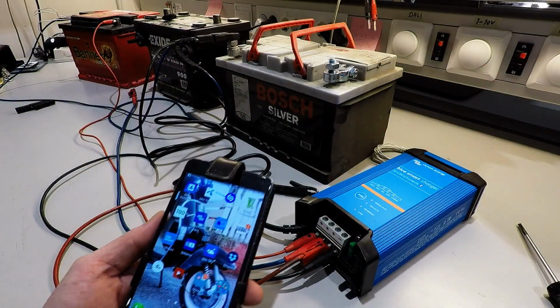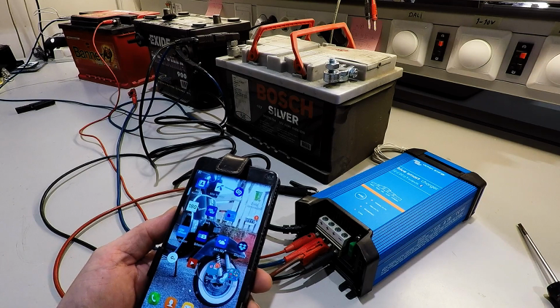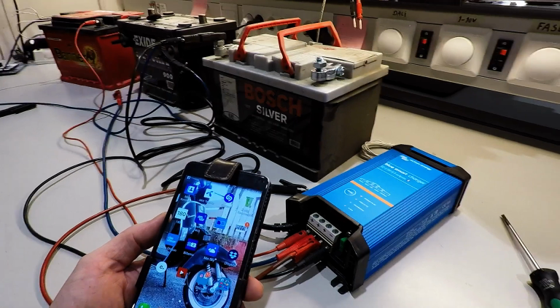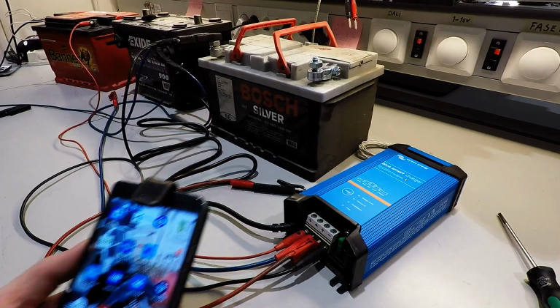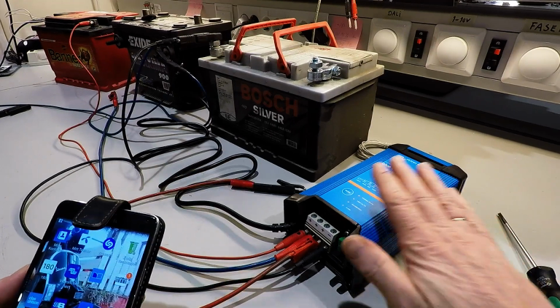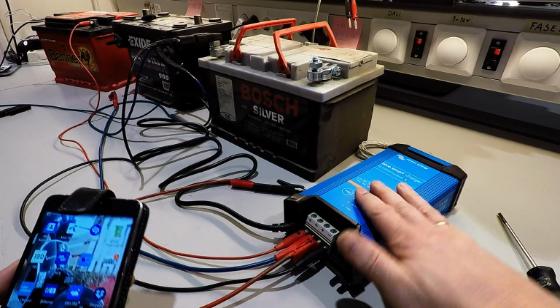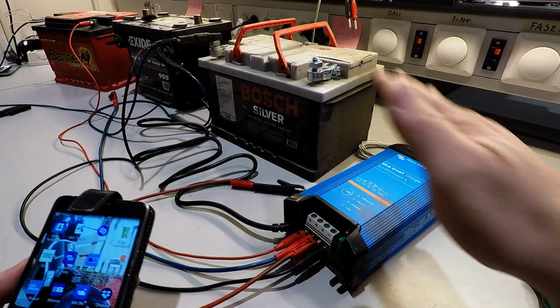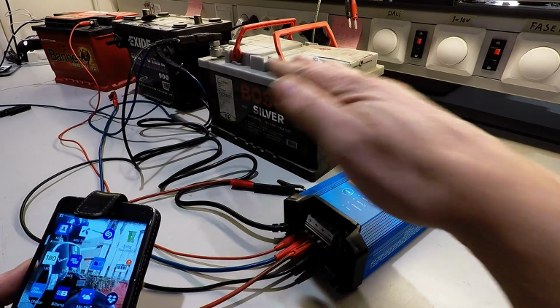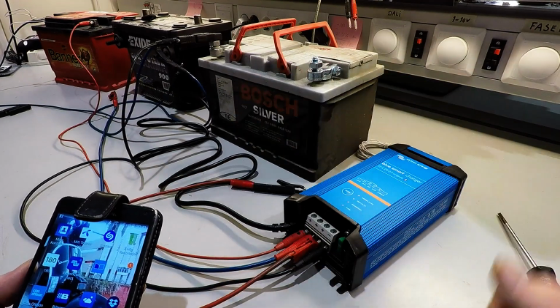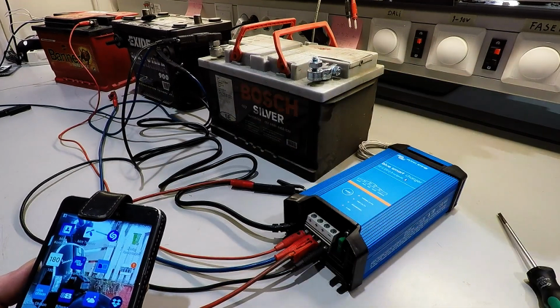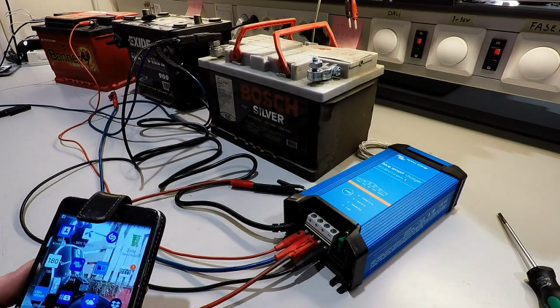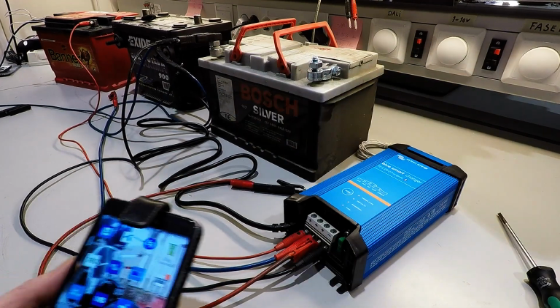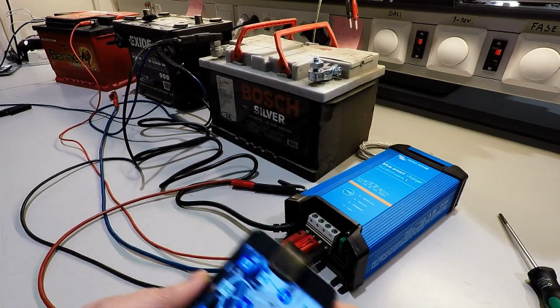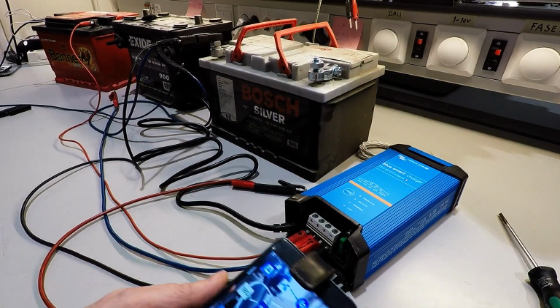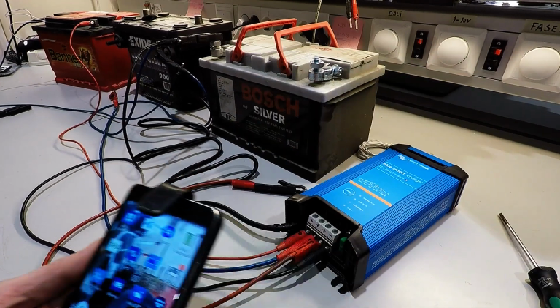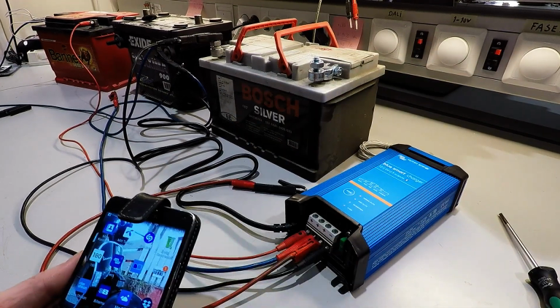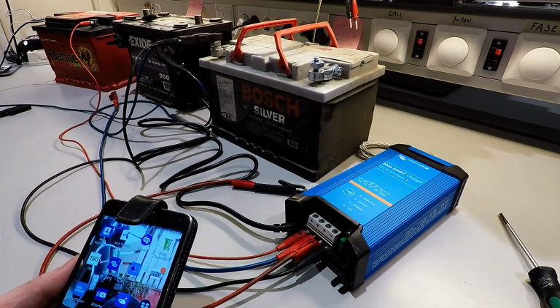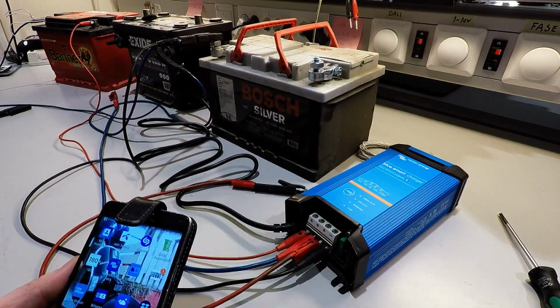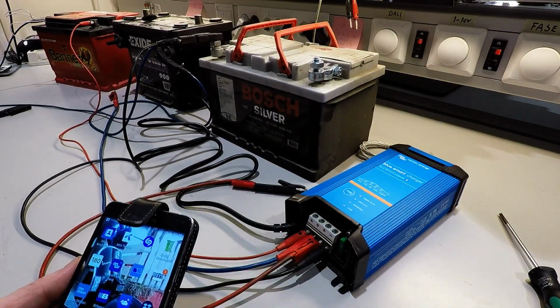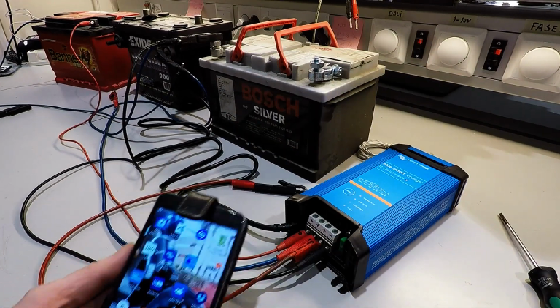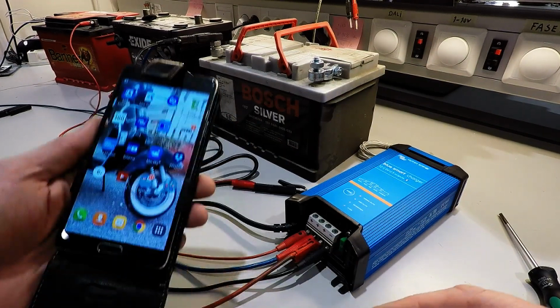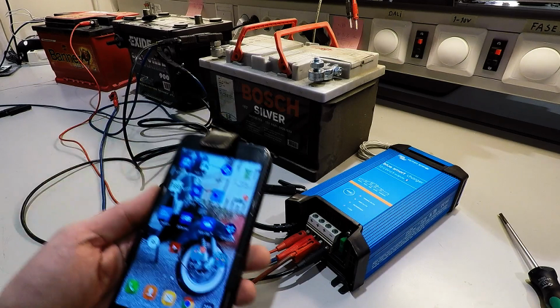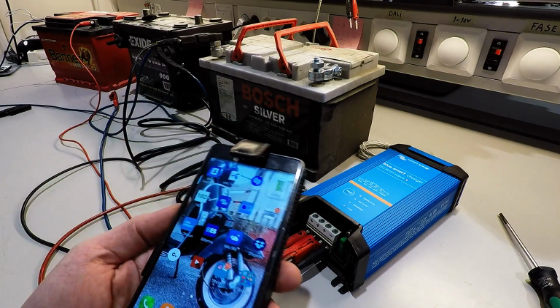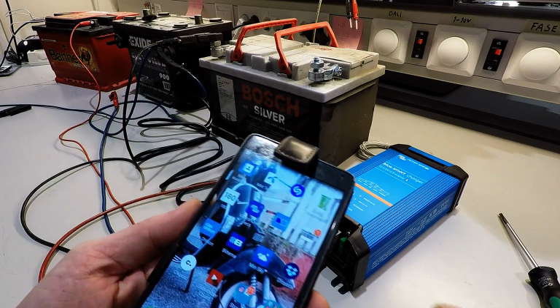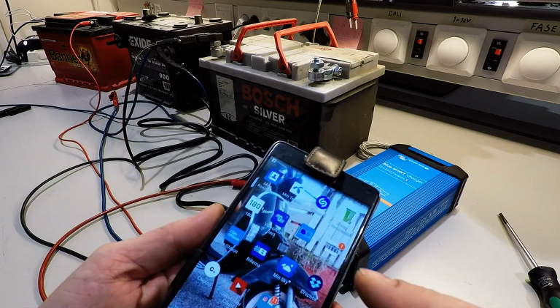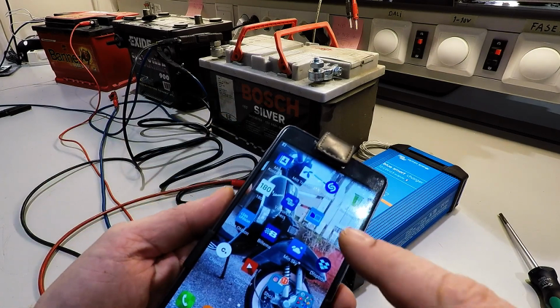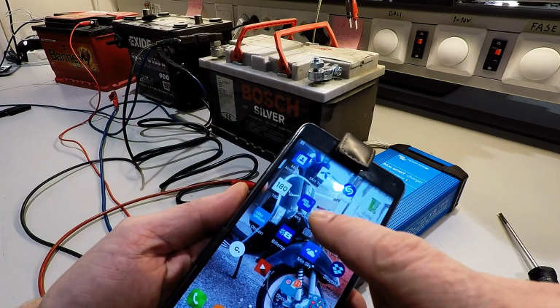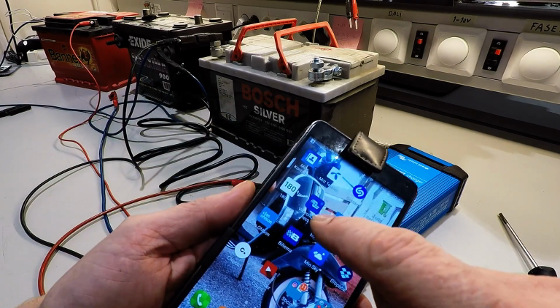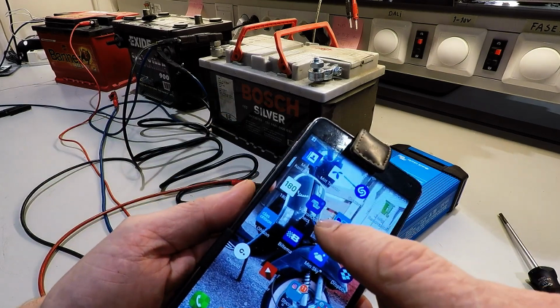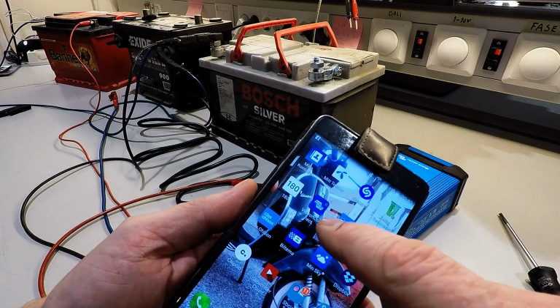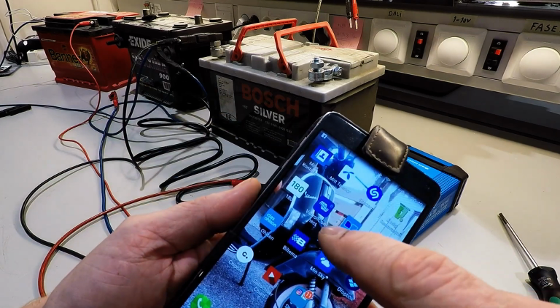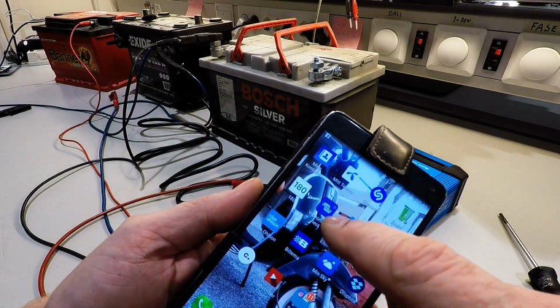Here we have the charger and the battery all almost completely wired up. Here's the app — Victron Connect.